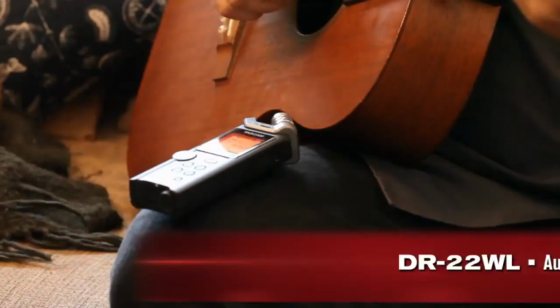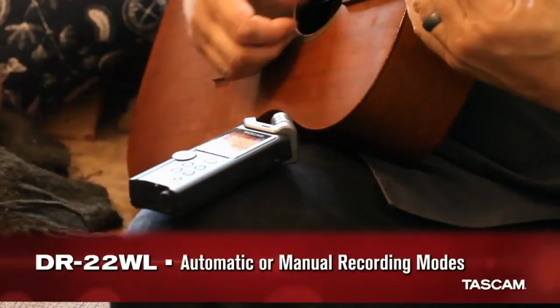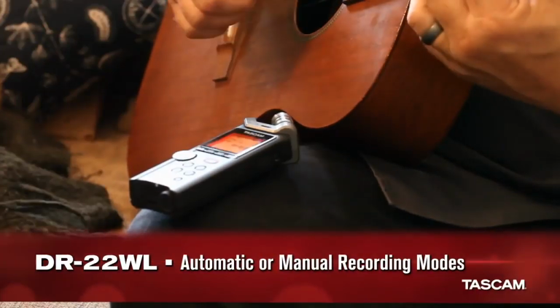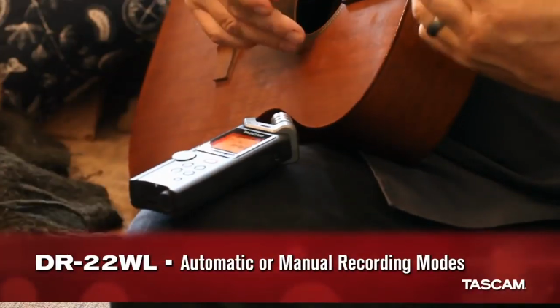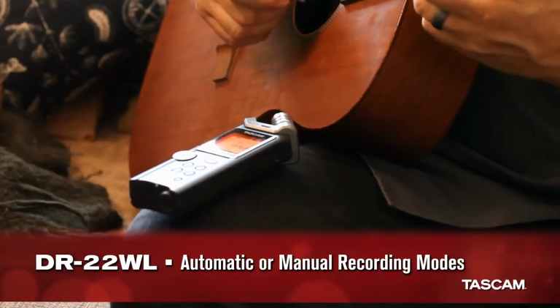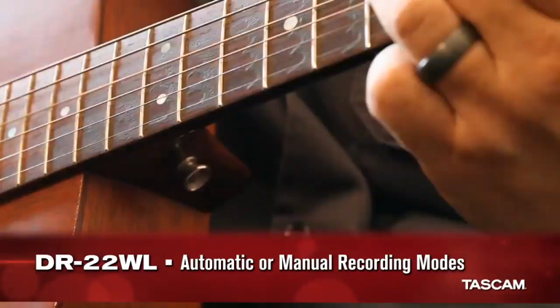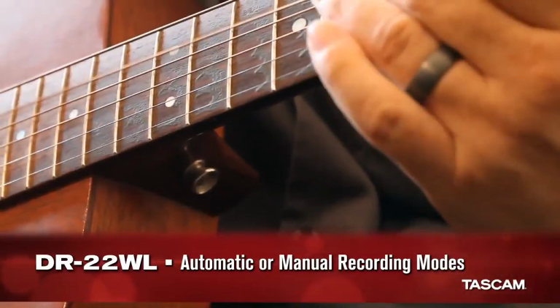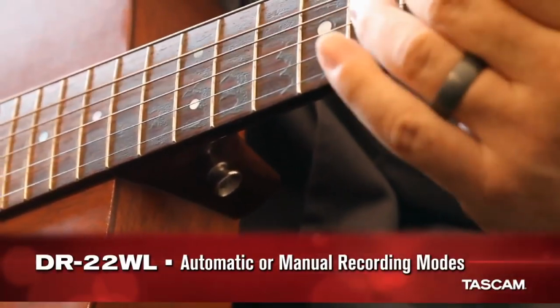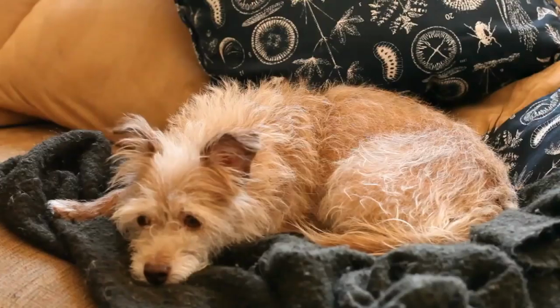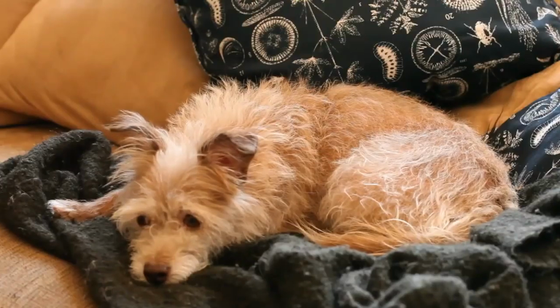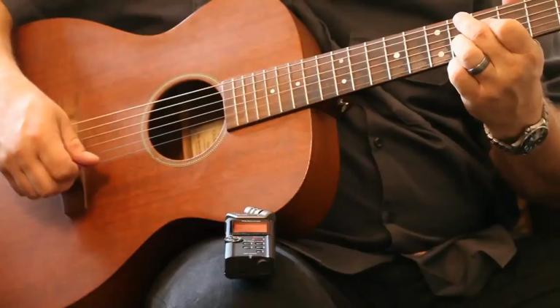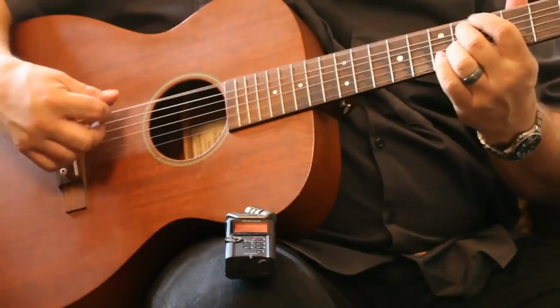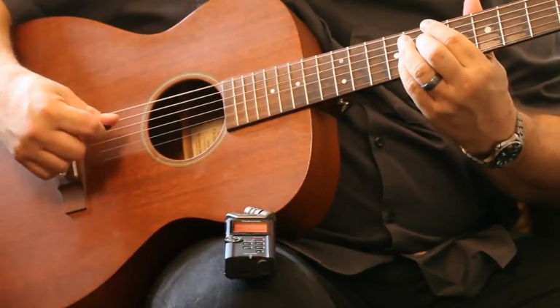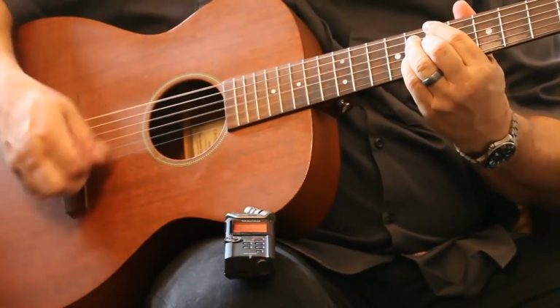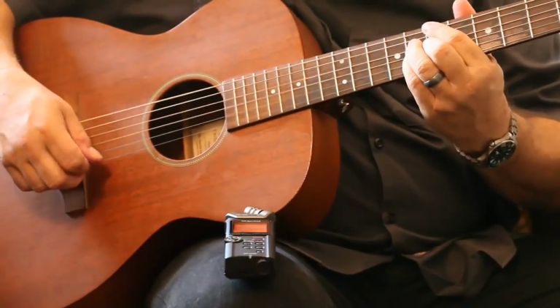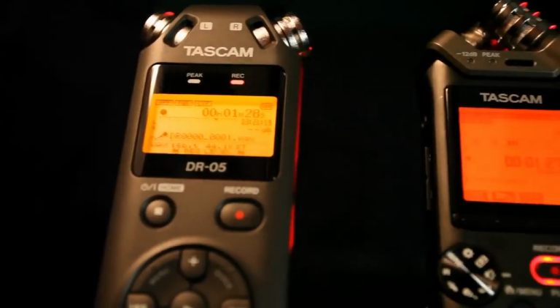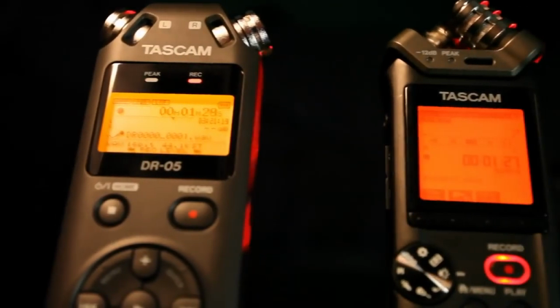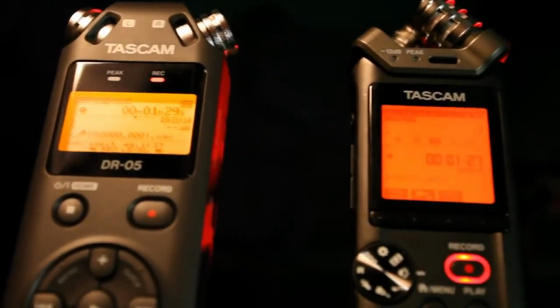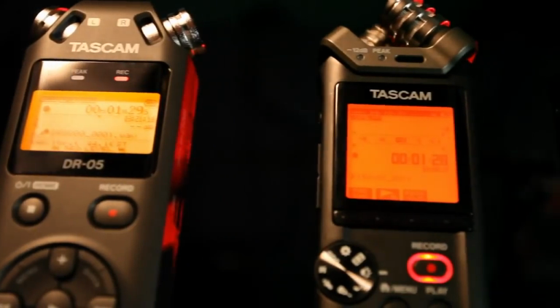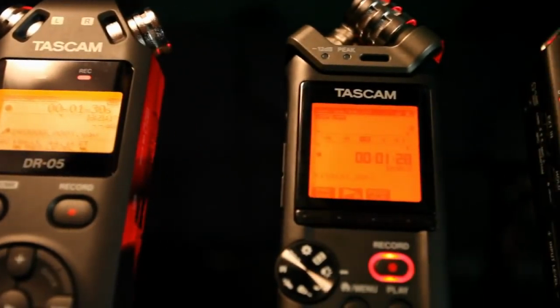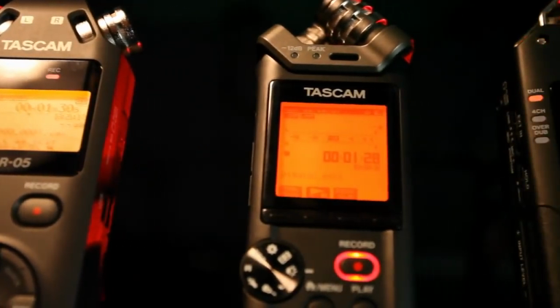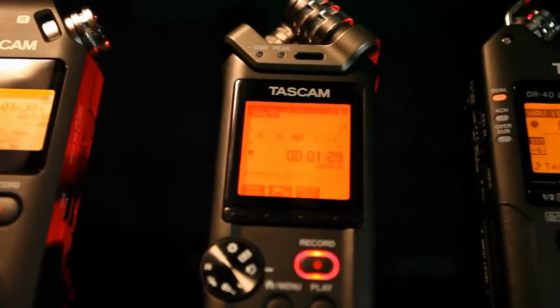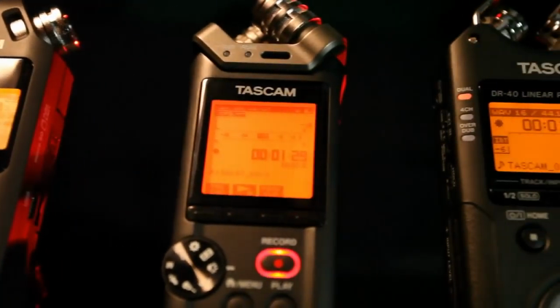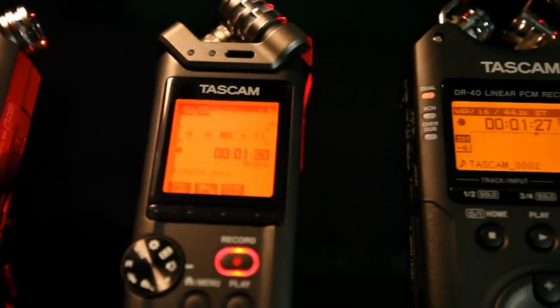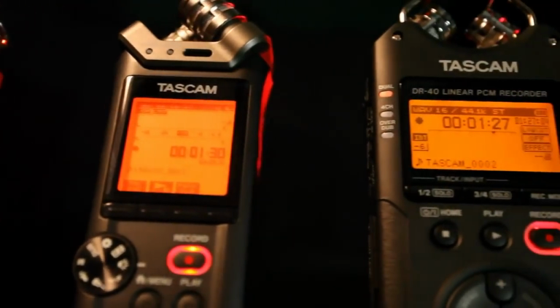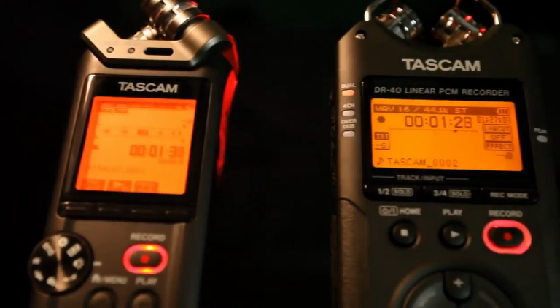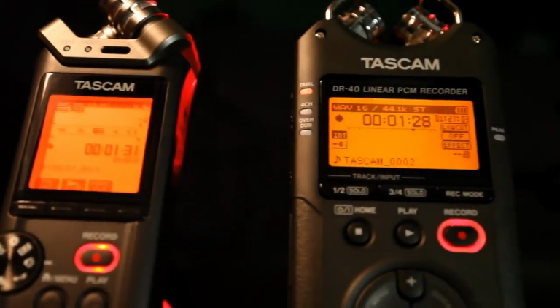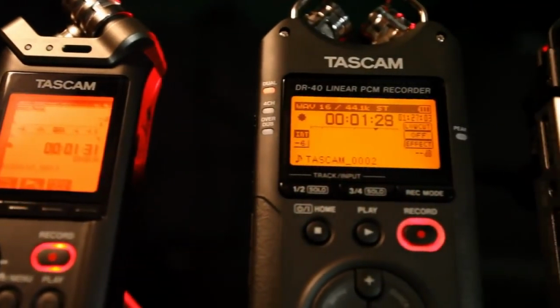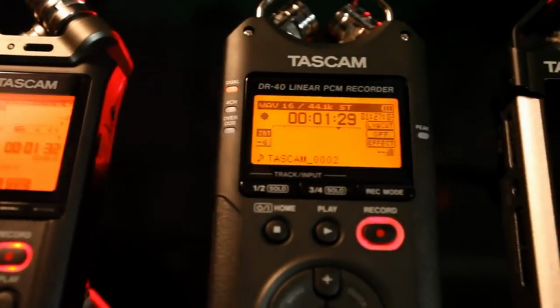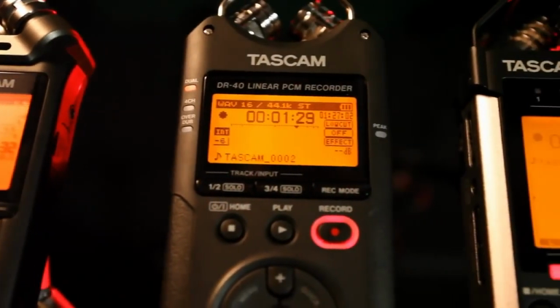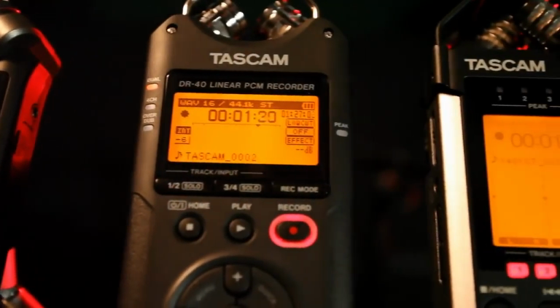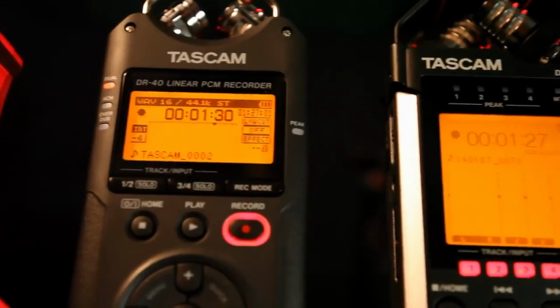There's also a full automatic recording mode, and manual when you want to do it yourself. The DR22WL and the DR44WL join TASCAM's popular lineup of handheld recorders.